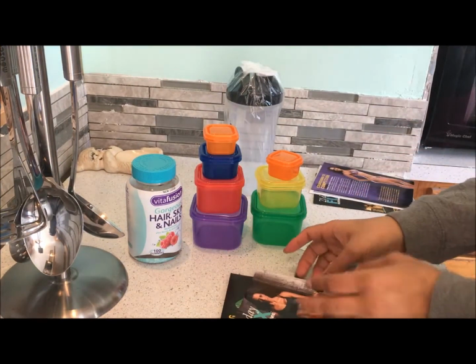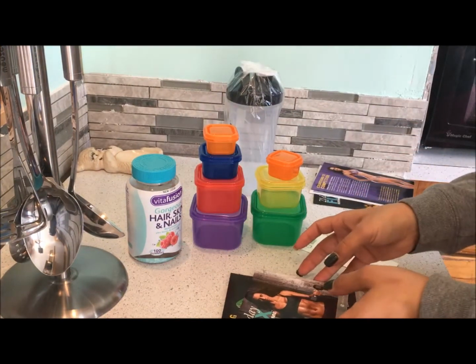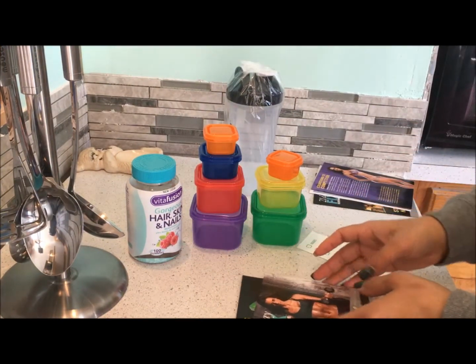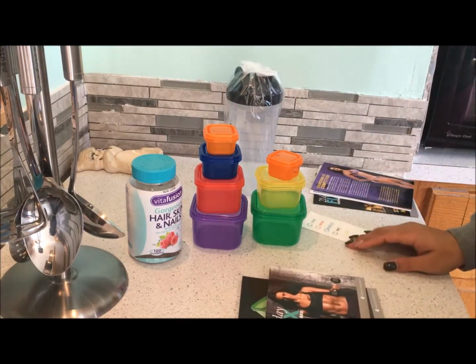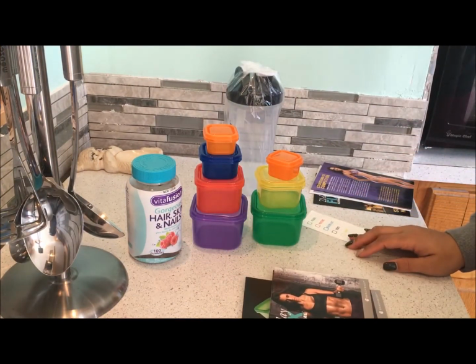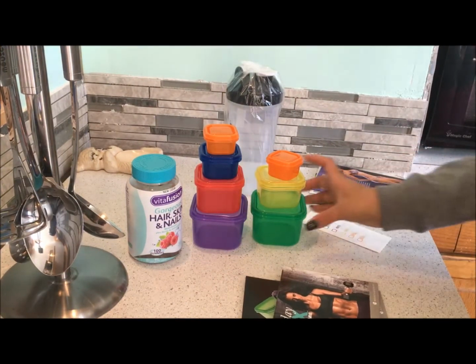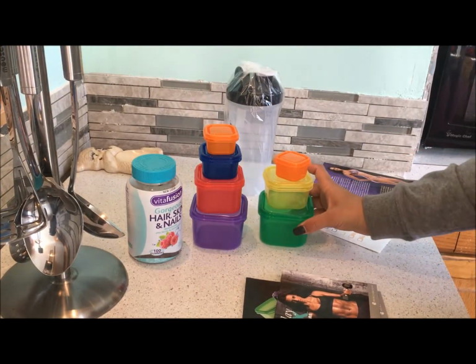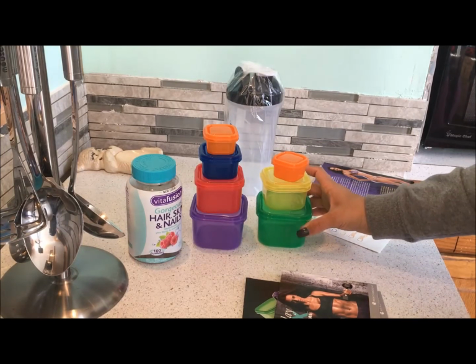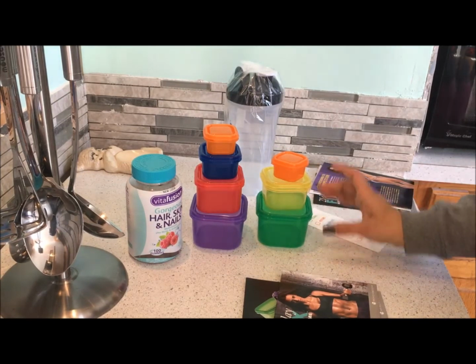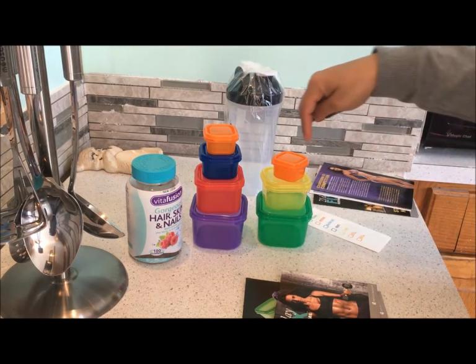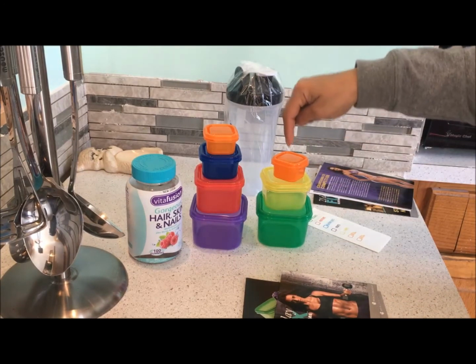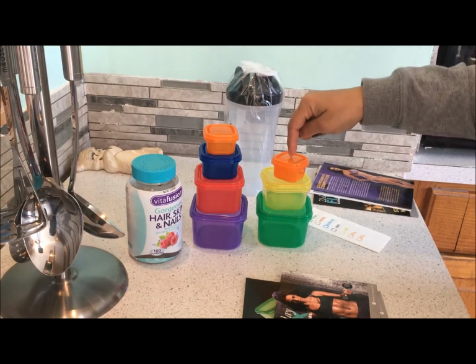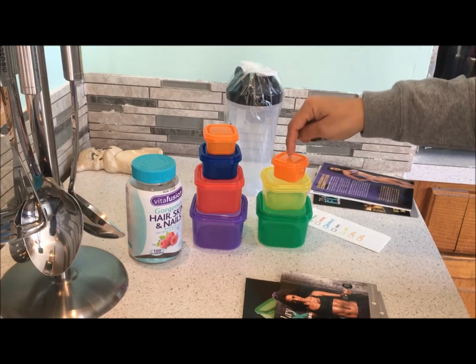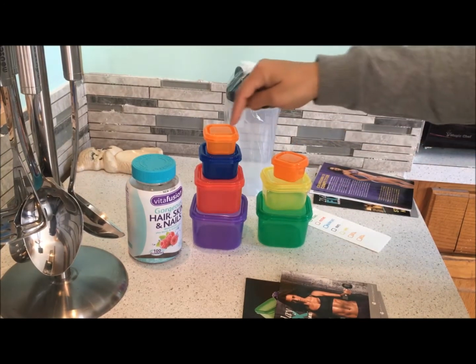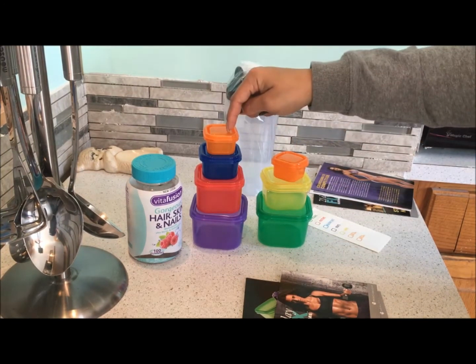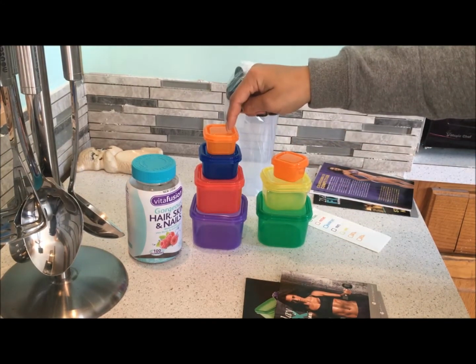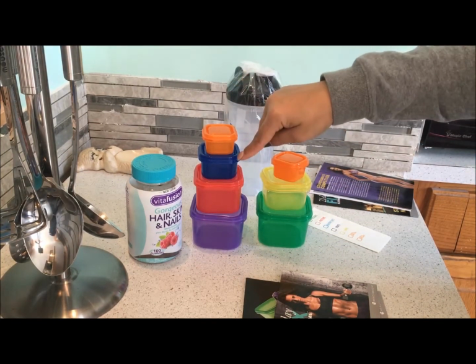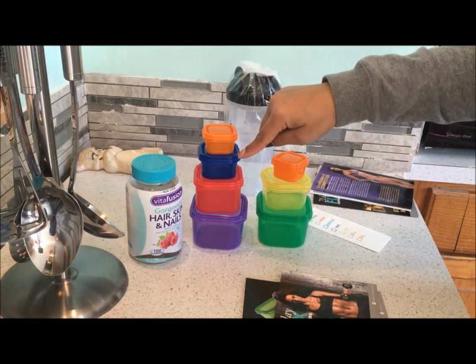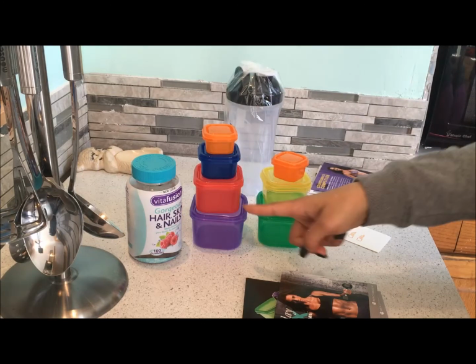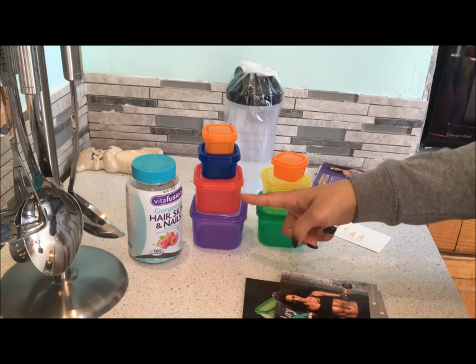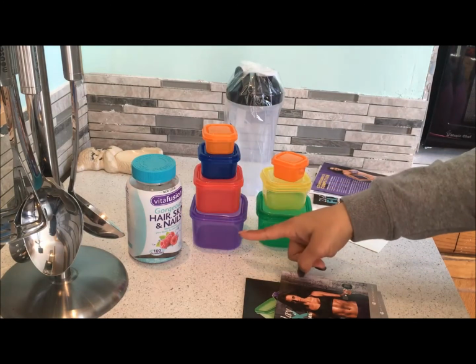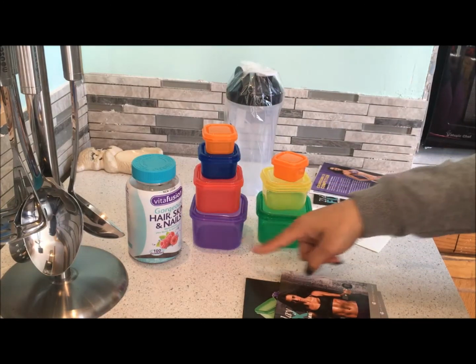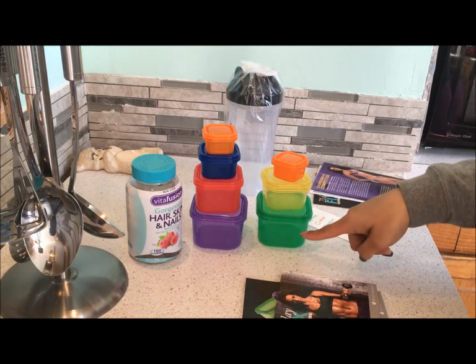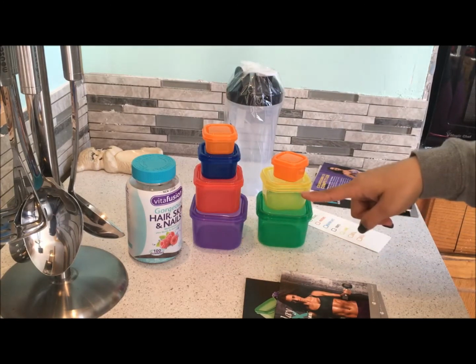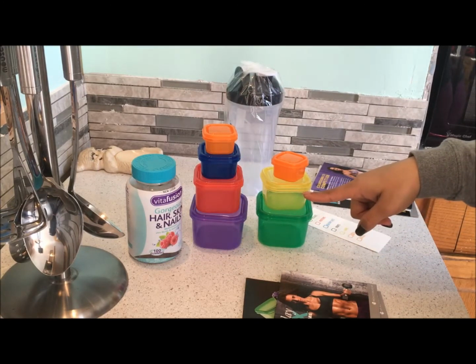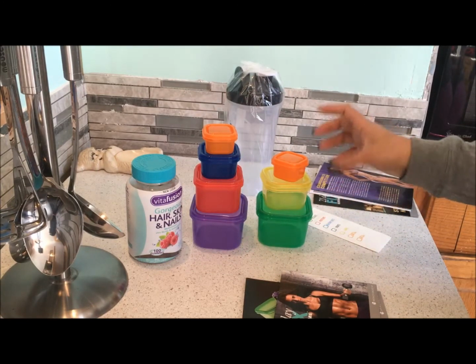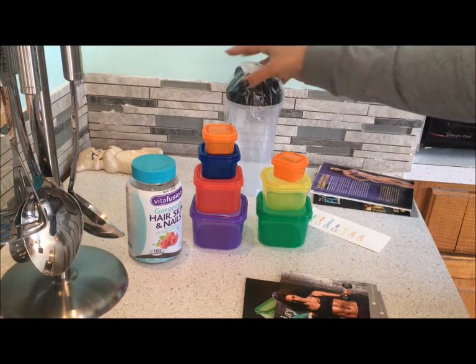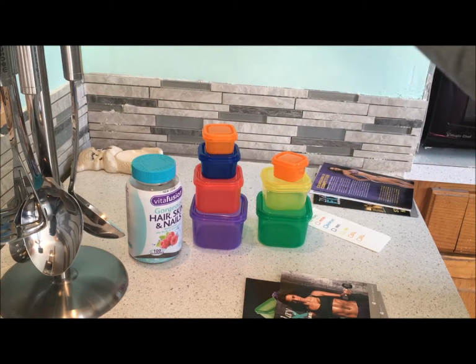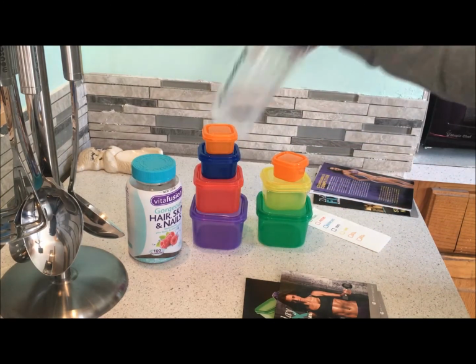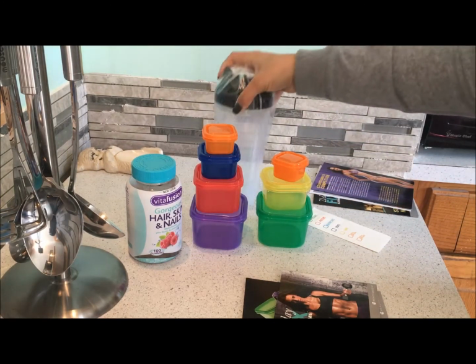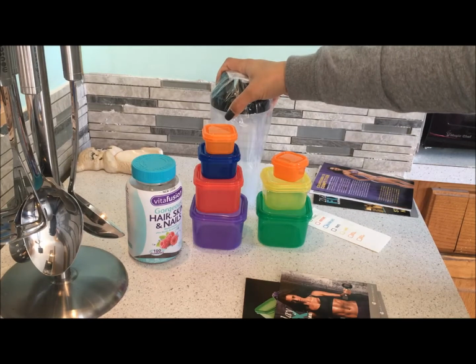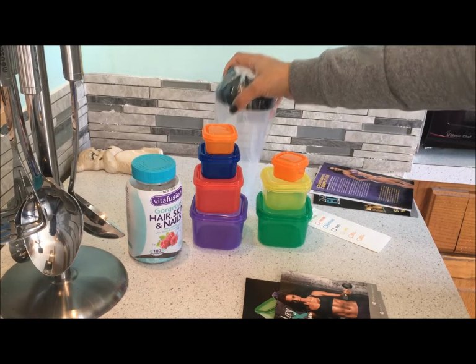Here I have the containers — nuts and seeds, dressings, healthy fats, proteins, fruits, vegetables, and carbs. It also comes with a free water bottle.